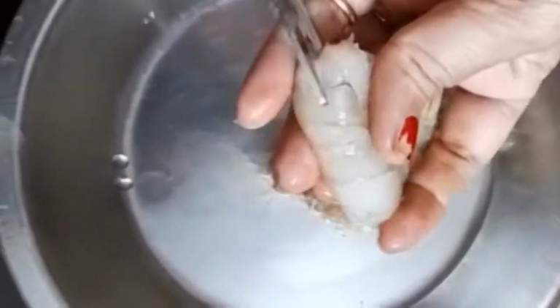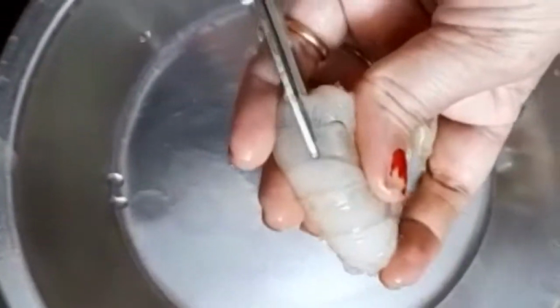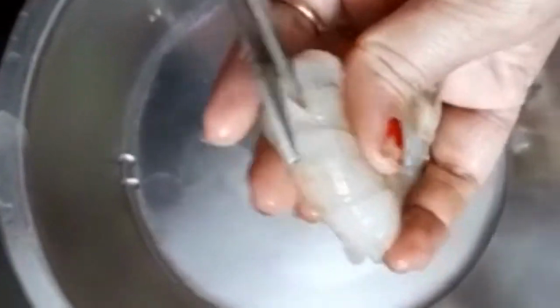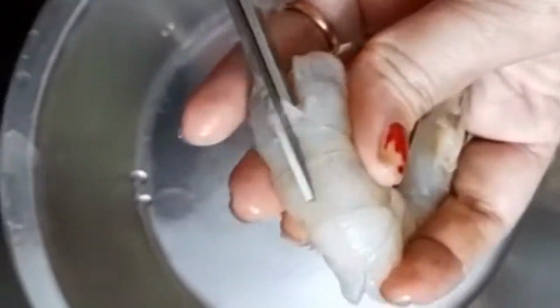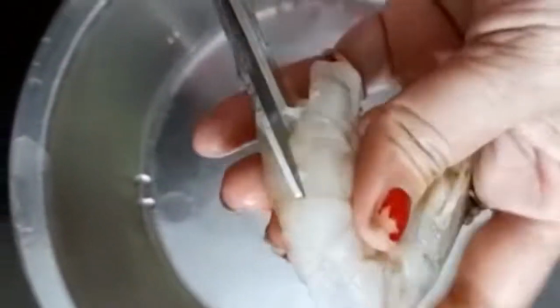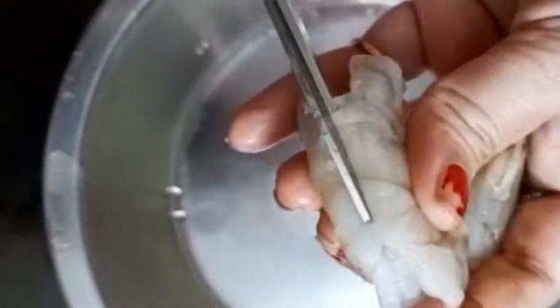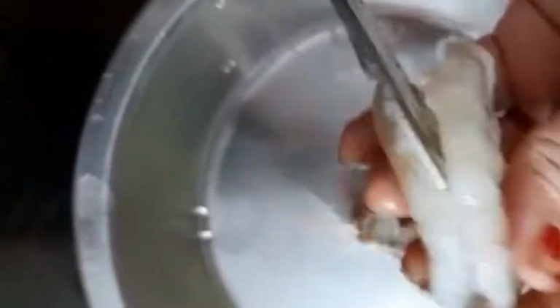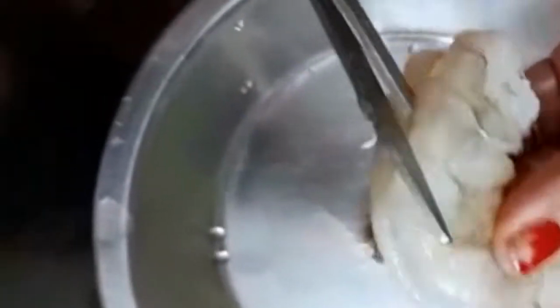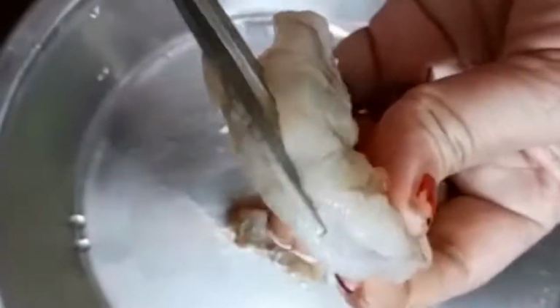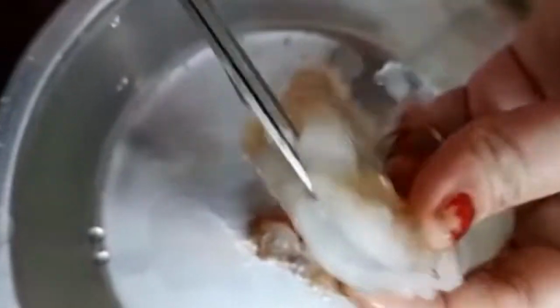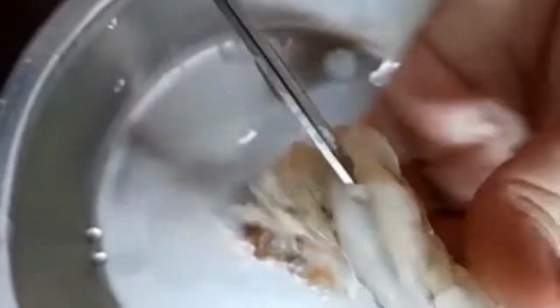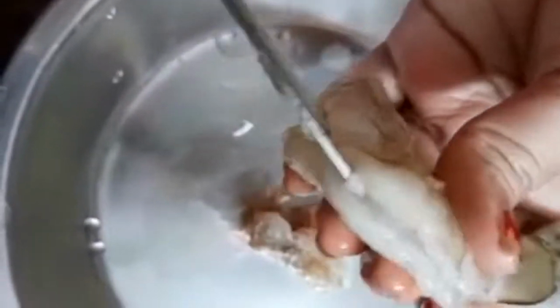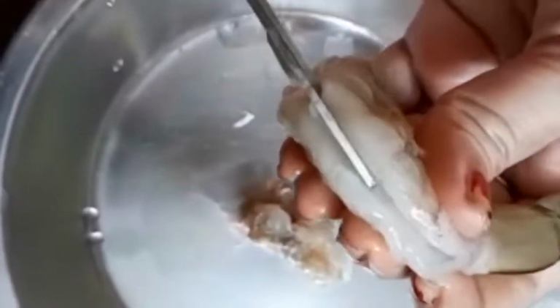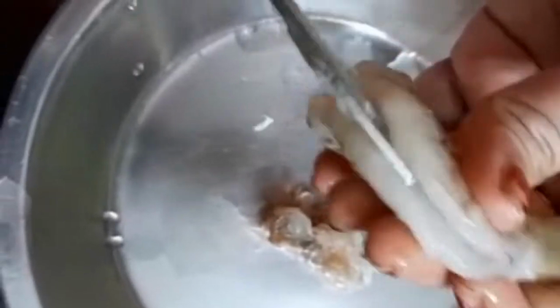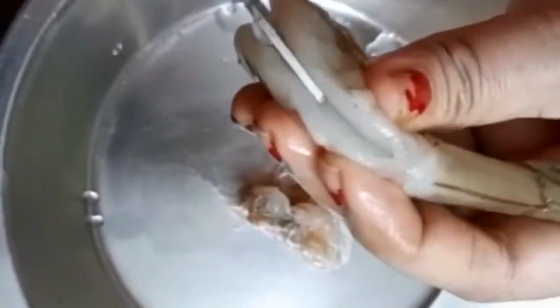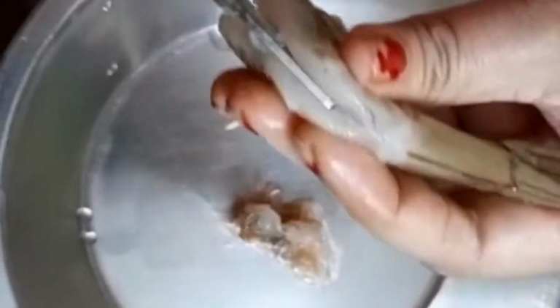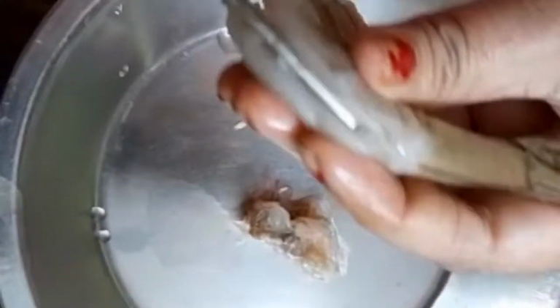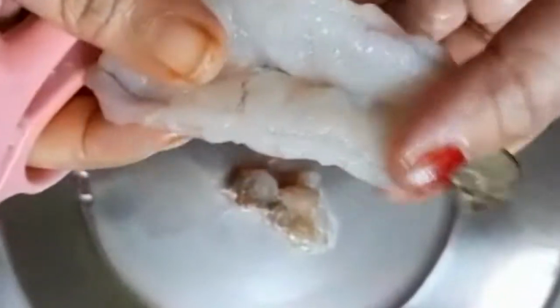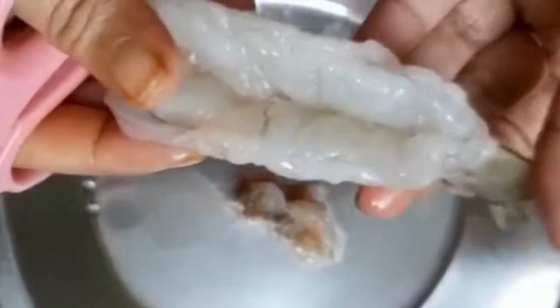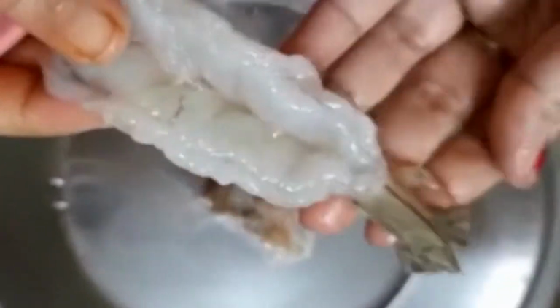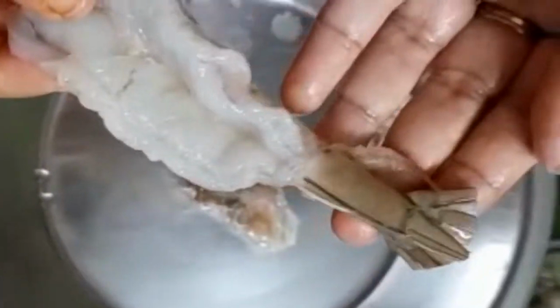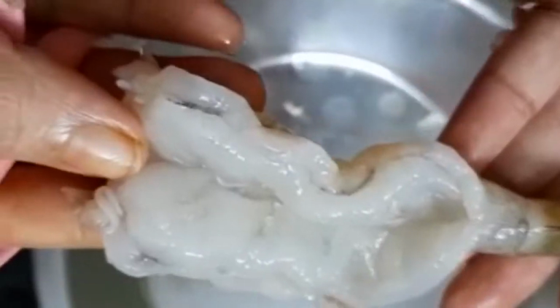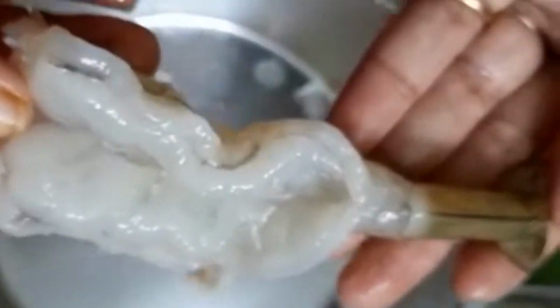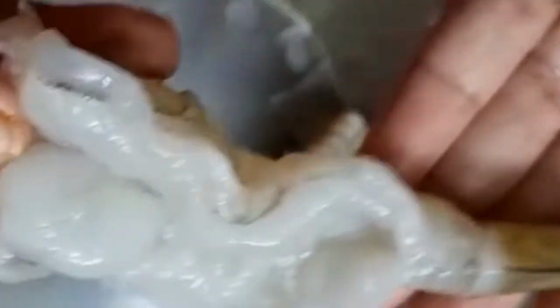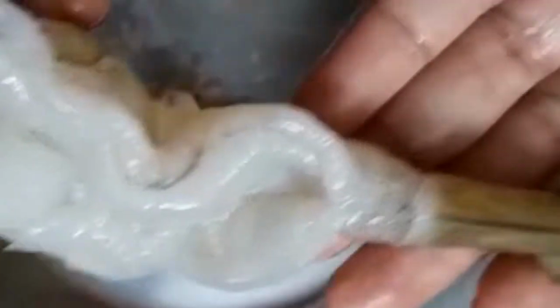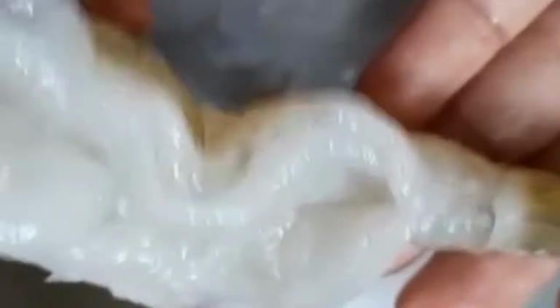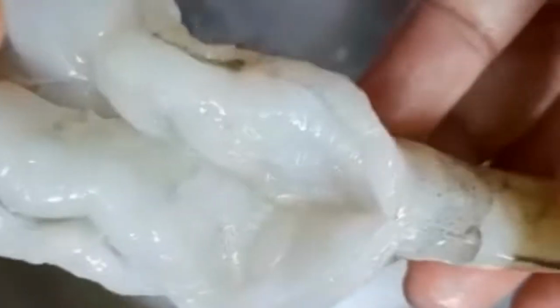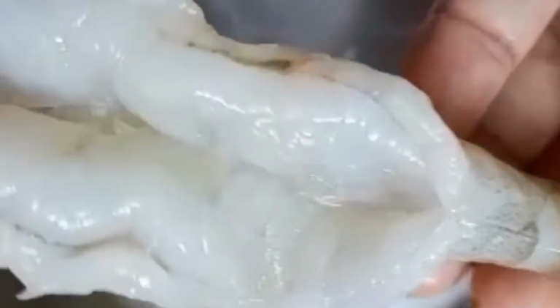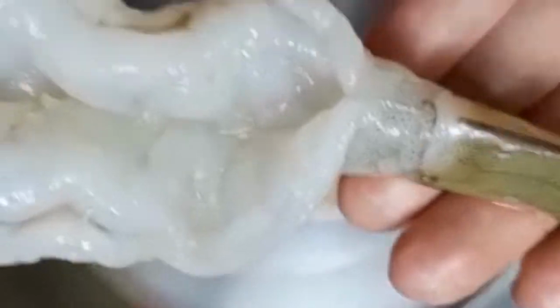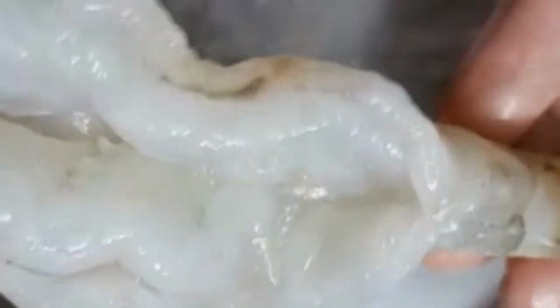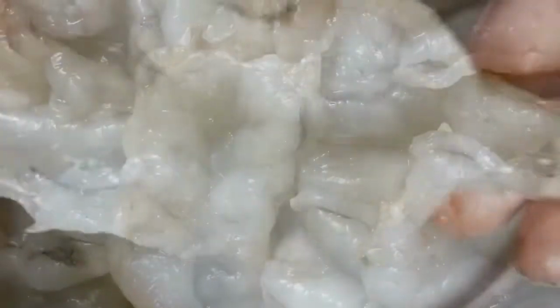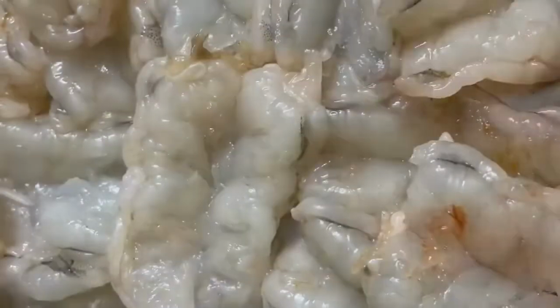First cut all shrimp or prawn from the middle with help of scissors. This cut is known as butterfly cut.